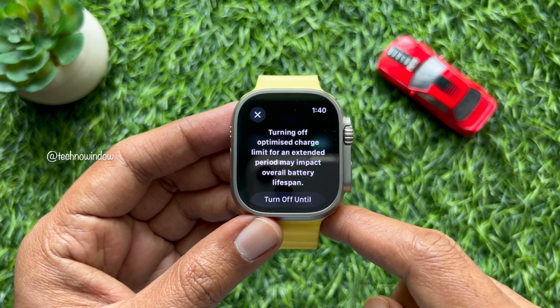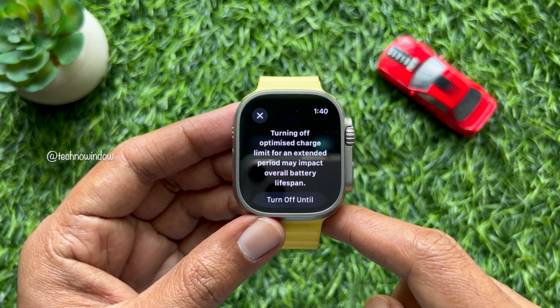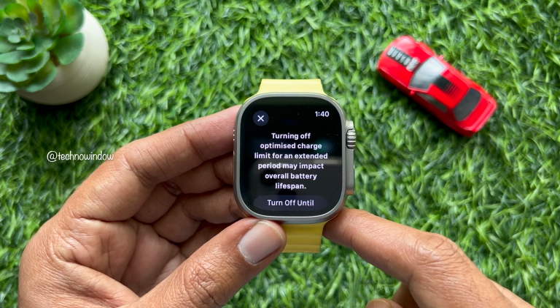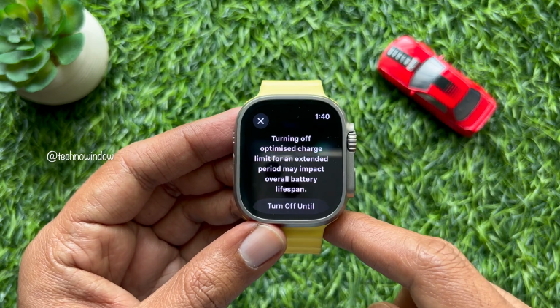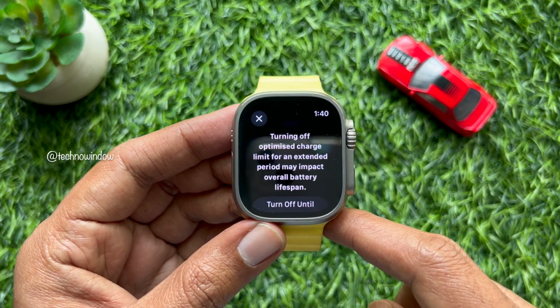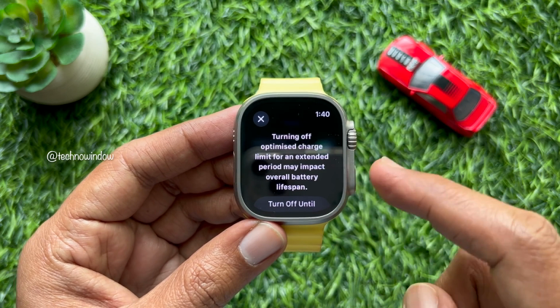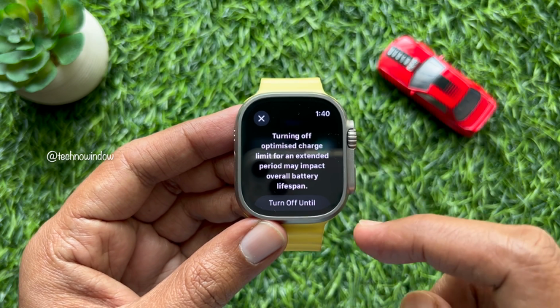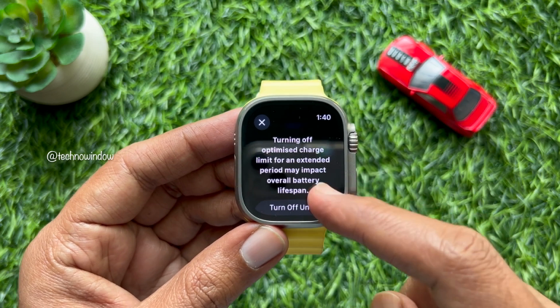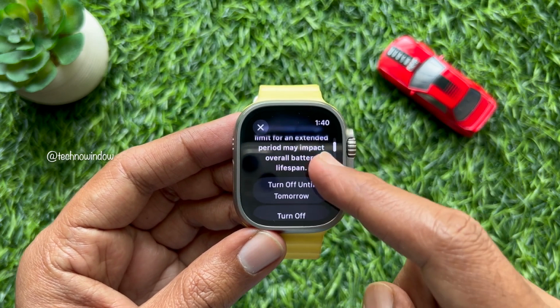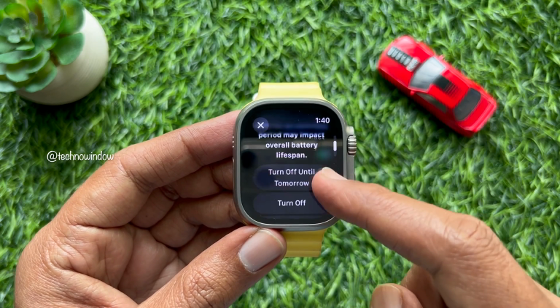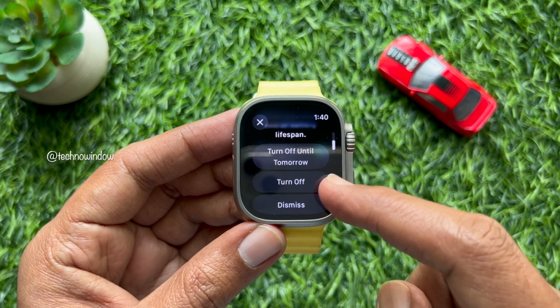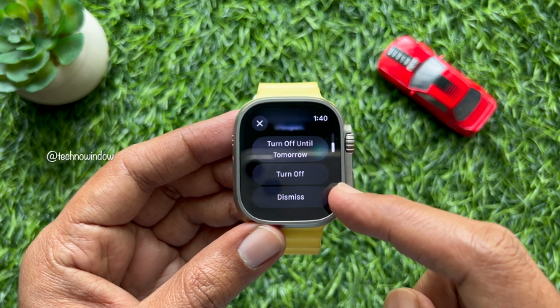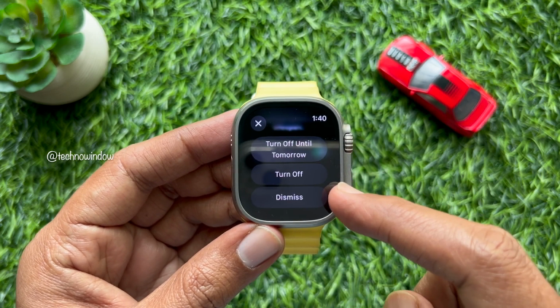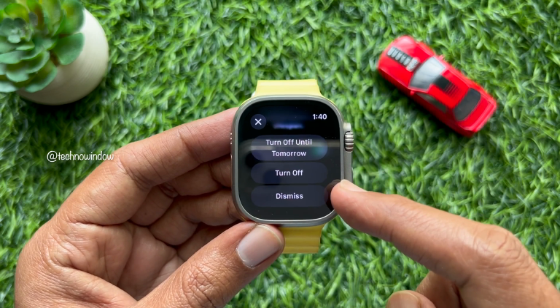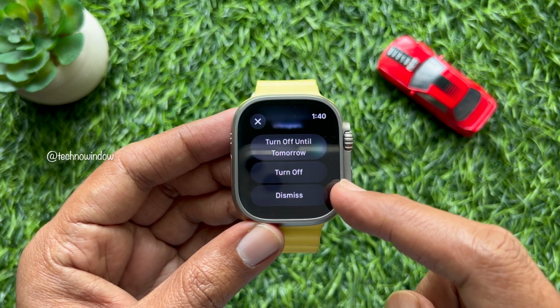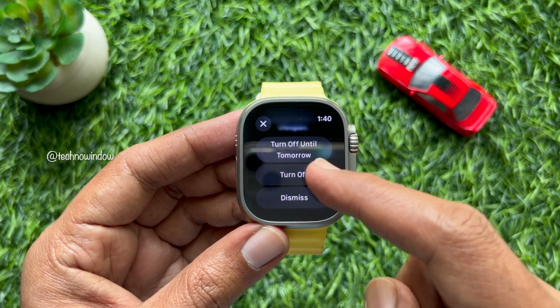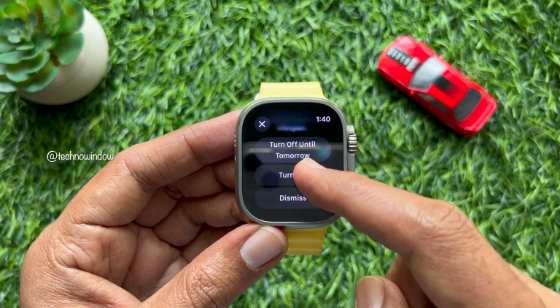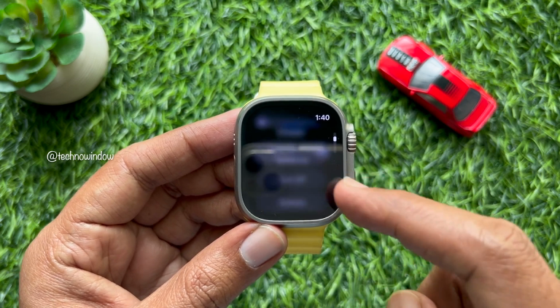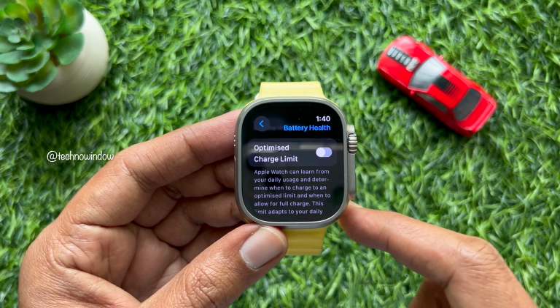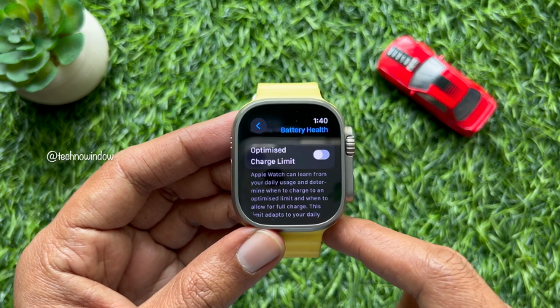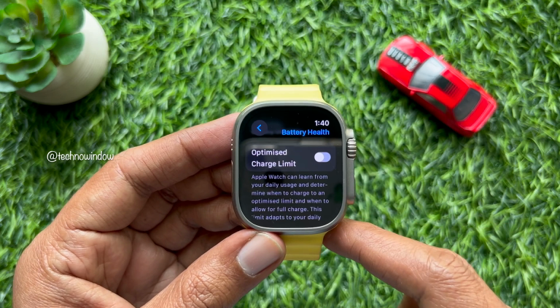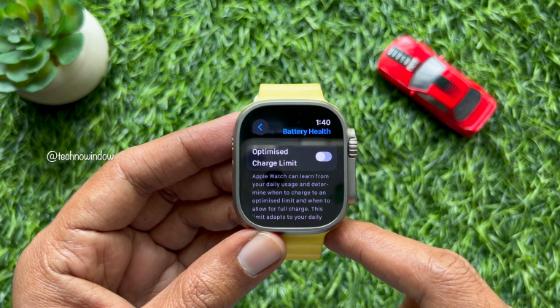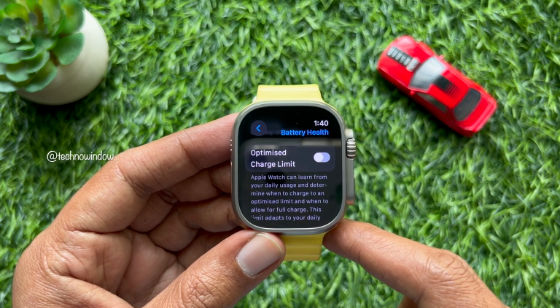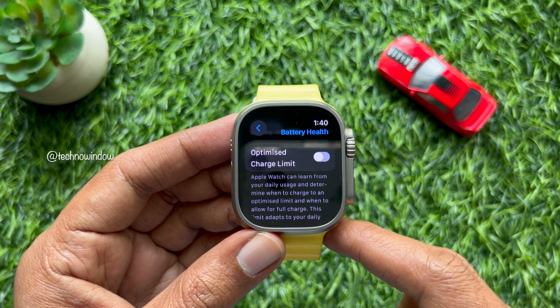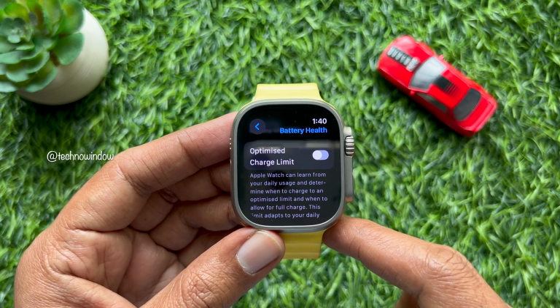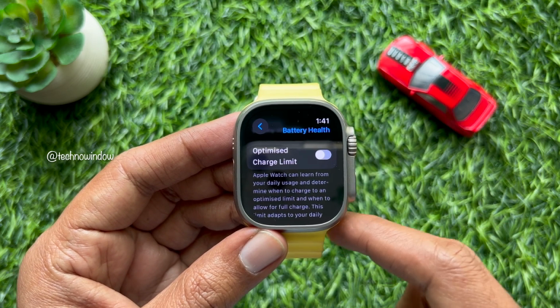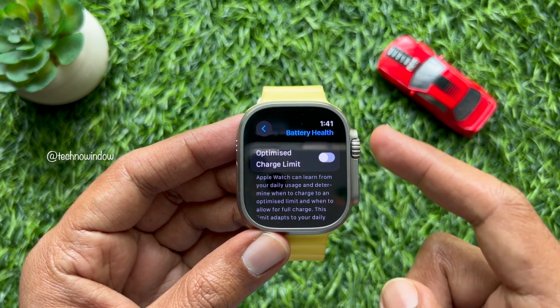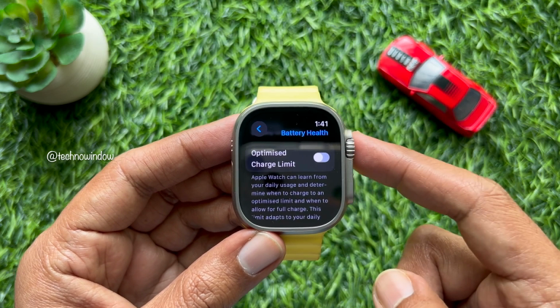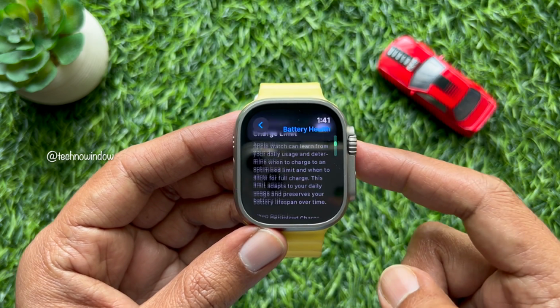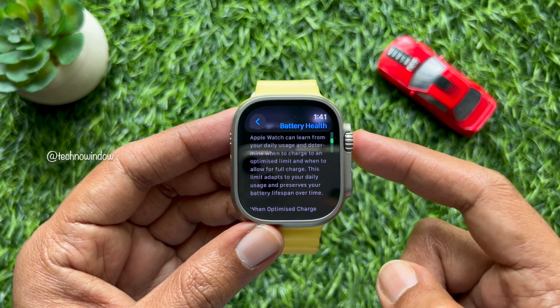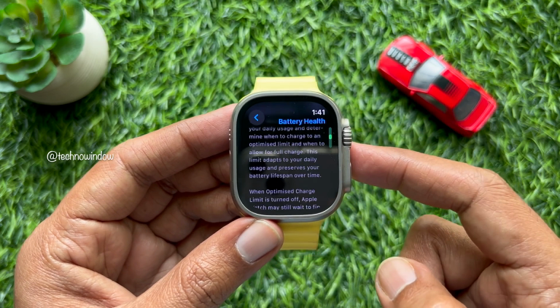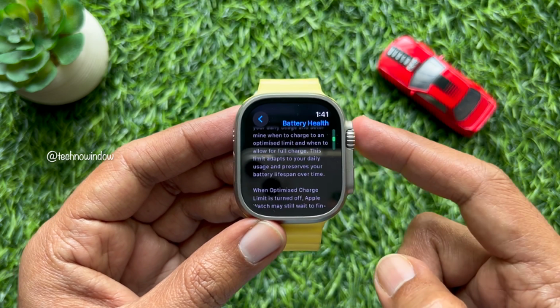Simply turn off the toggle beside Optimized Charge Limit. One more time you need to scroll and tap Turn Off. That's it — optimized battery charging is now turned off.